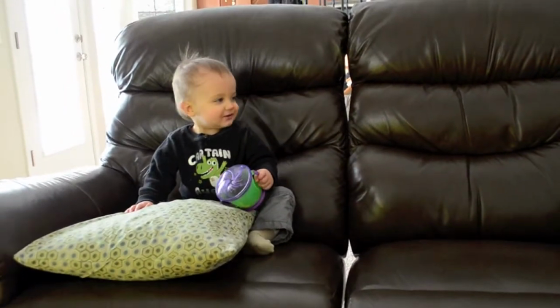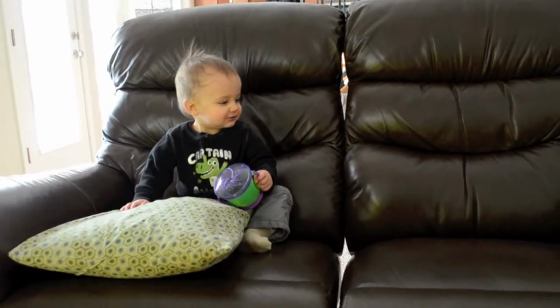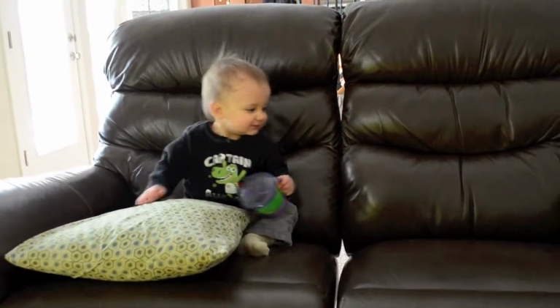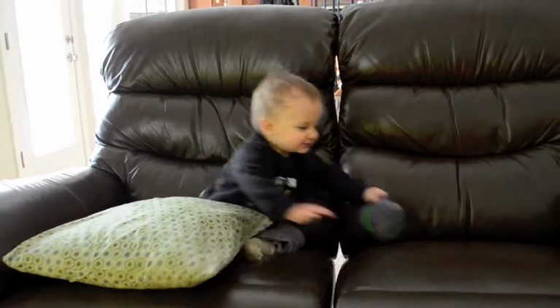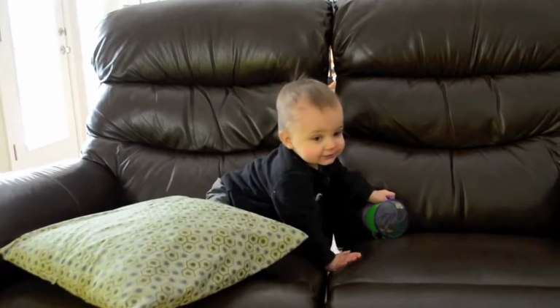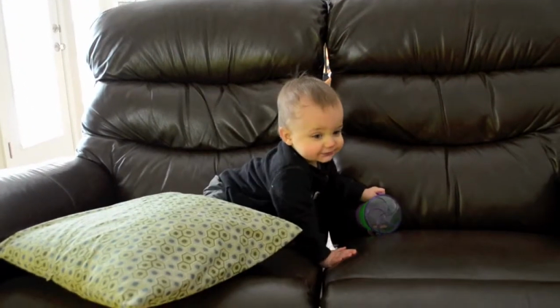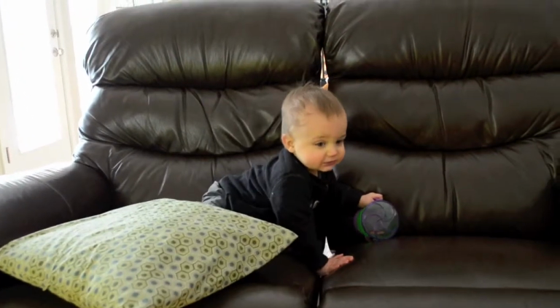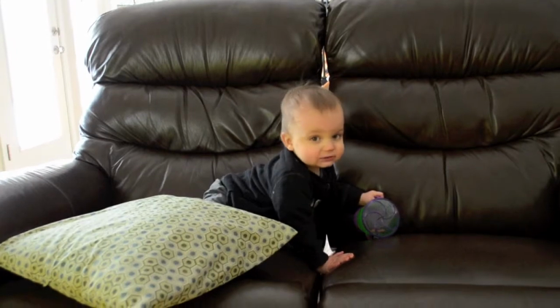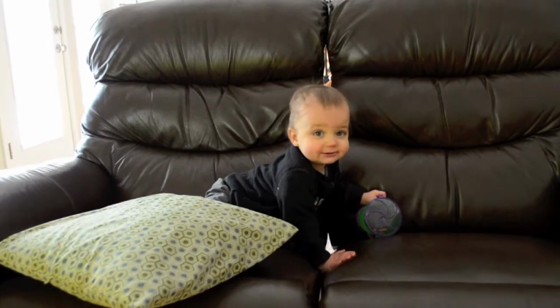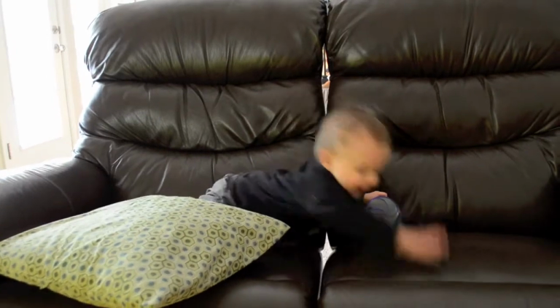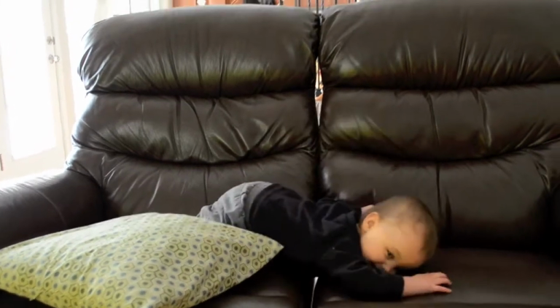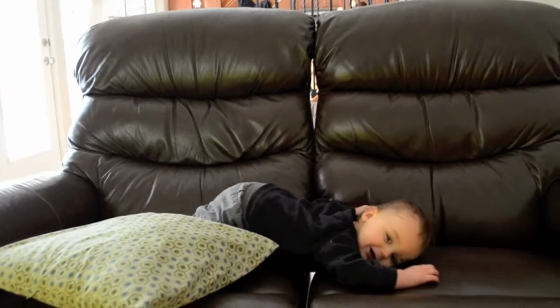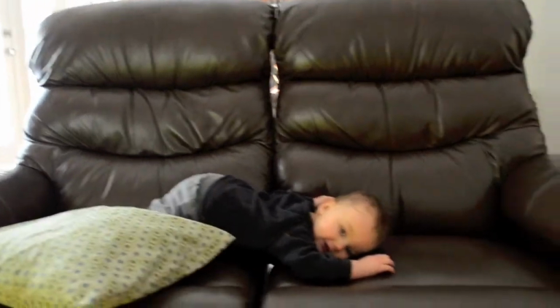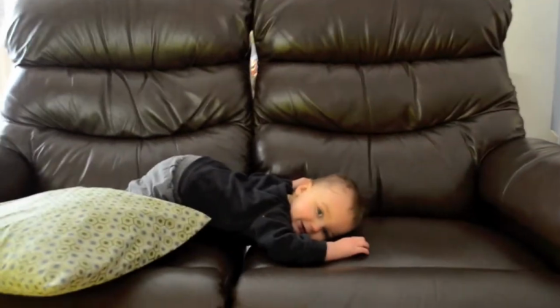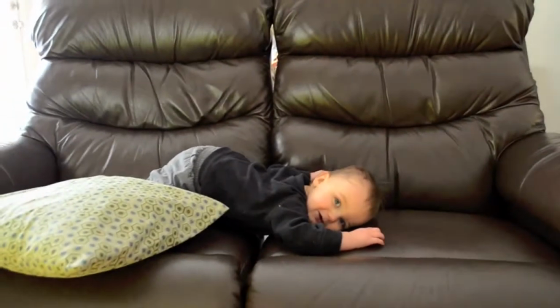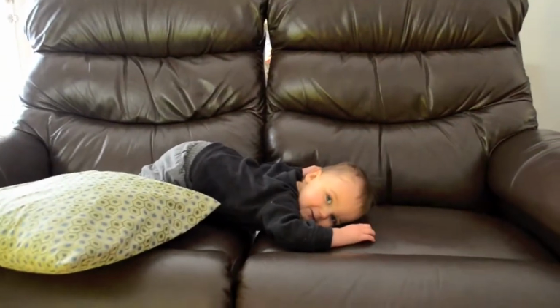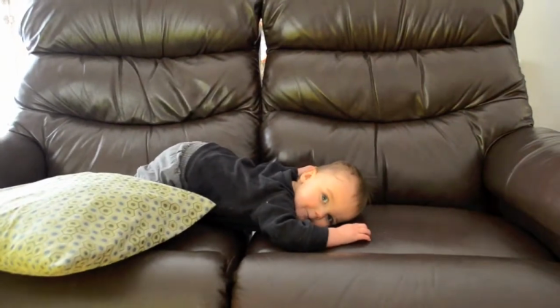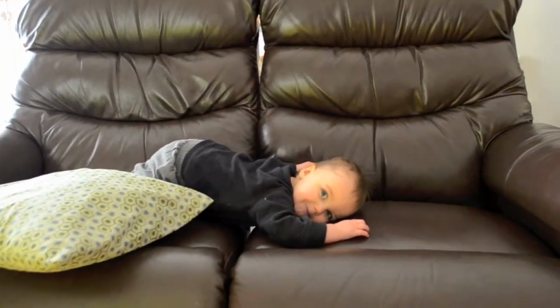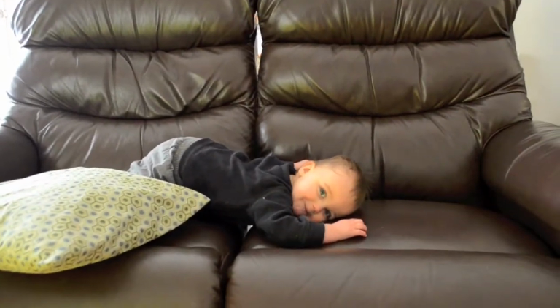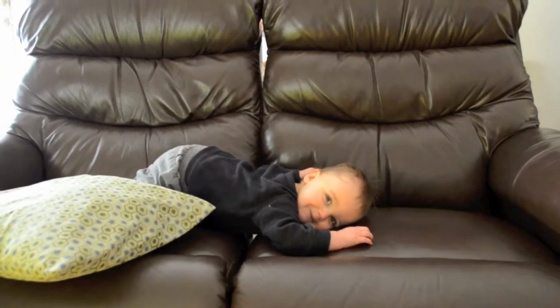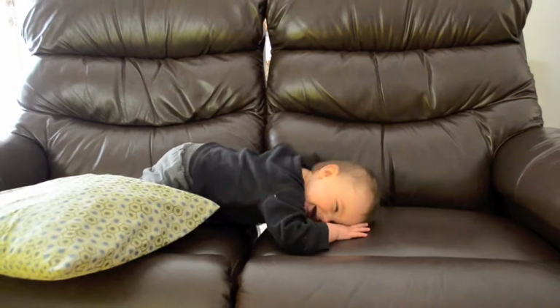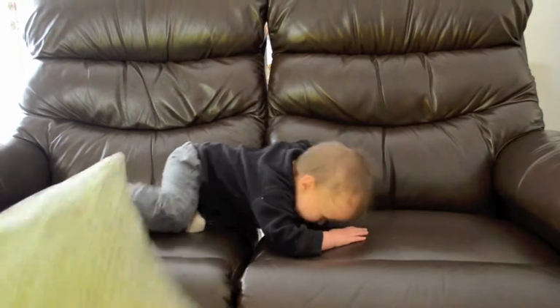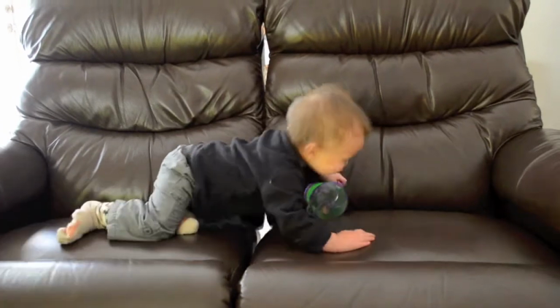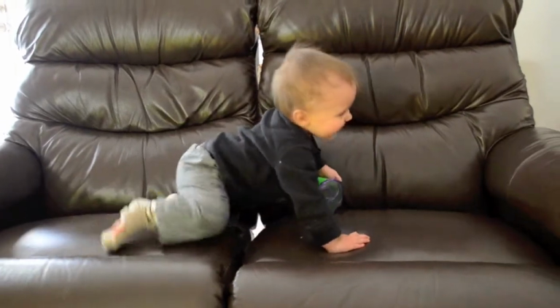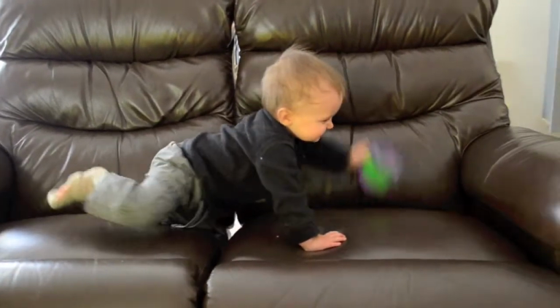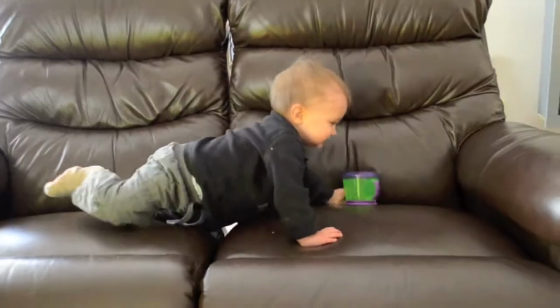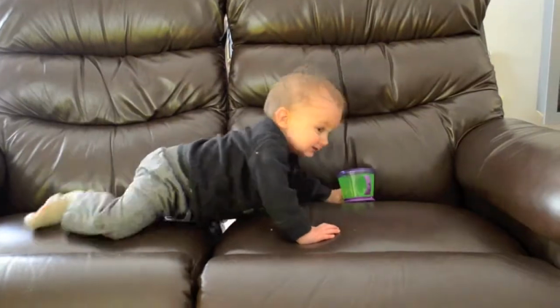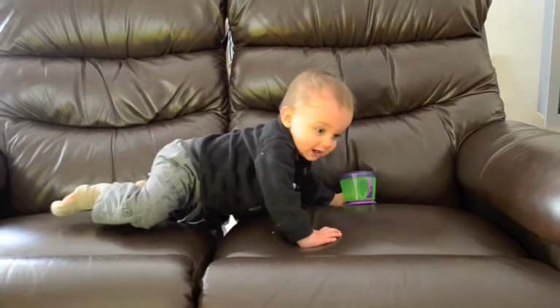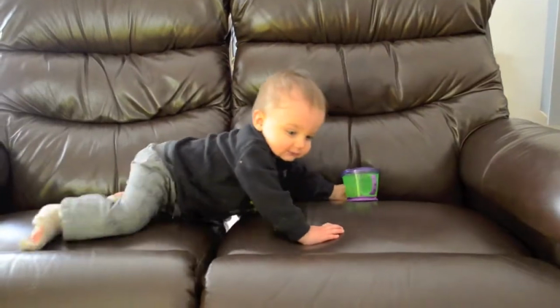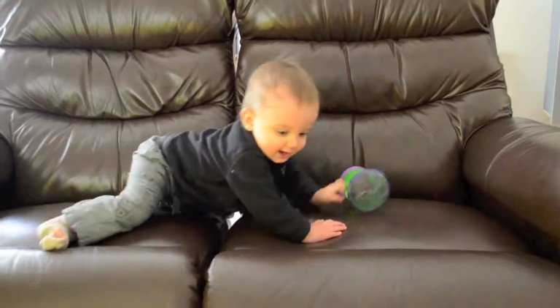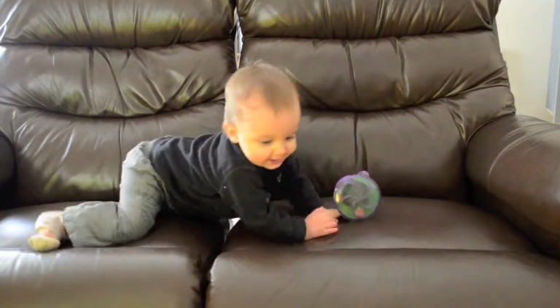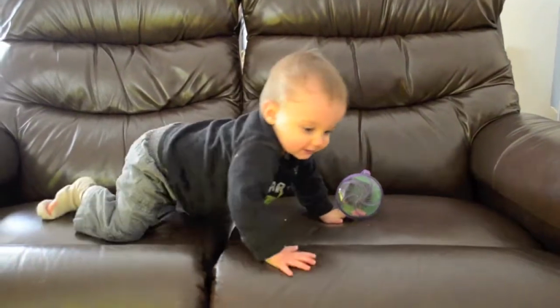Are you rocking? Yeah, I can get used to this. It's so much bigger than the other ones we've looked at. It's a lot more. This is great.